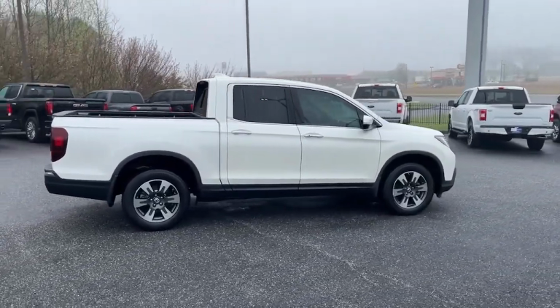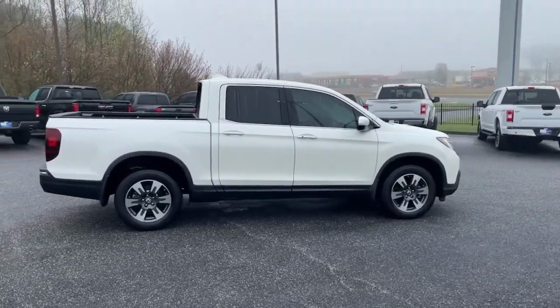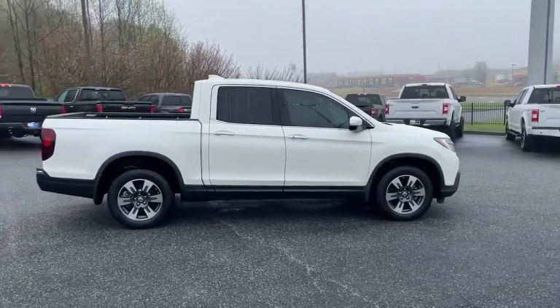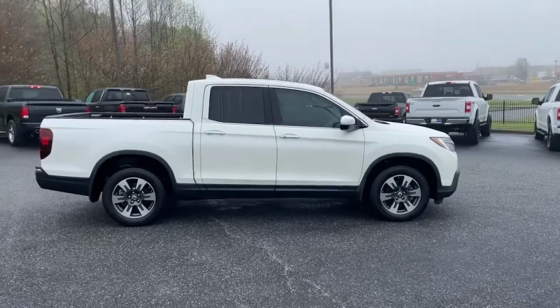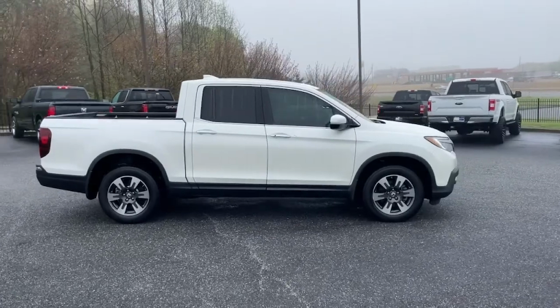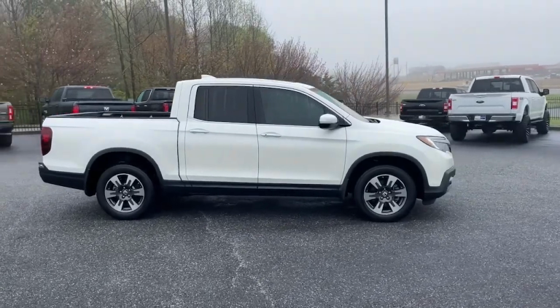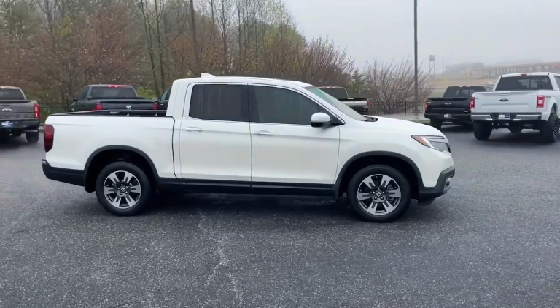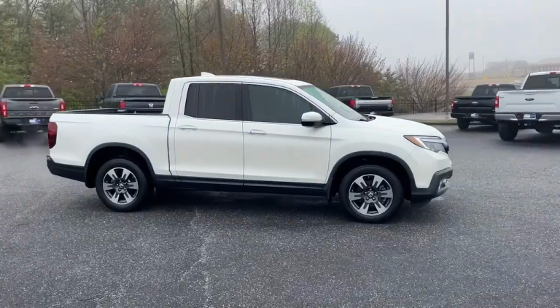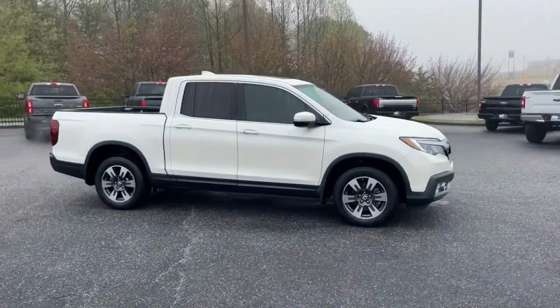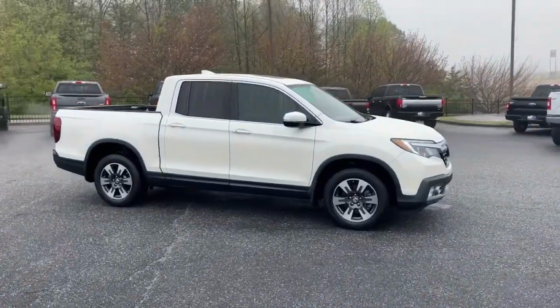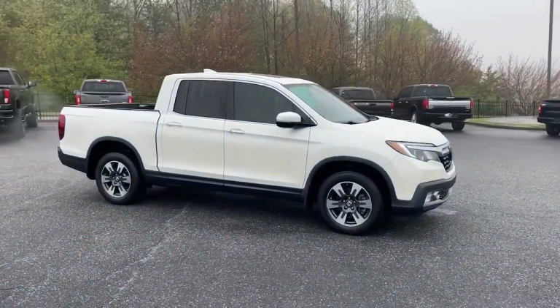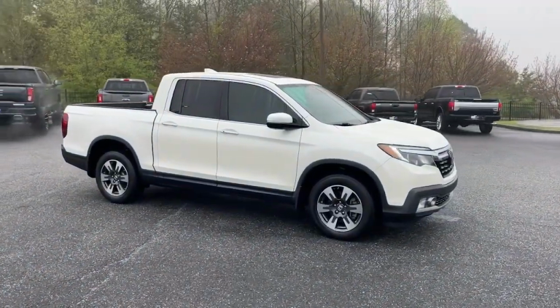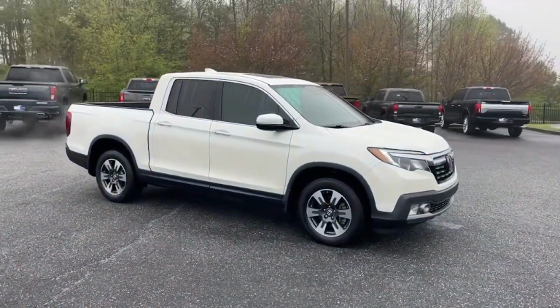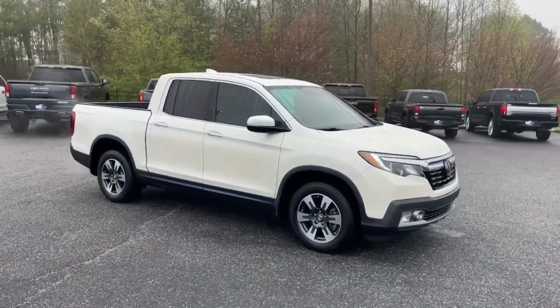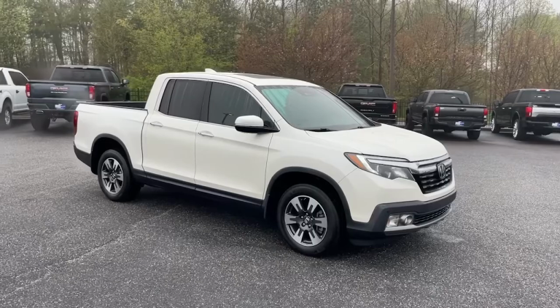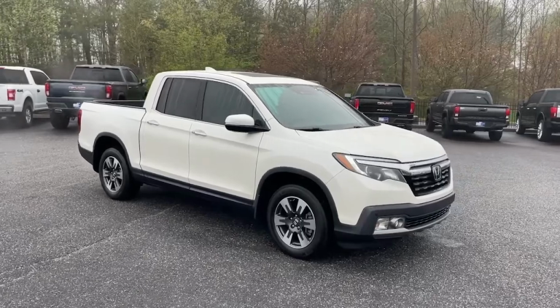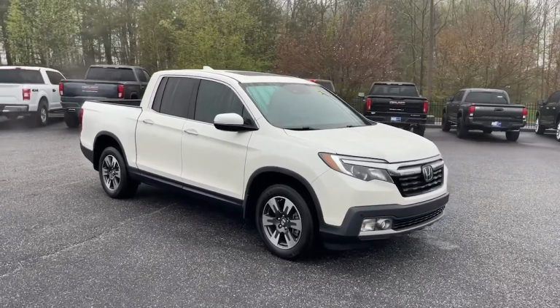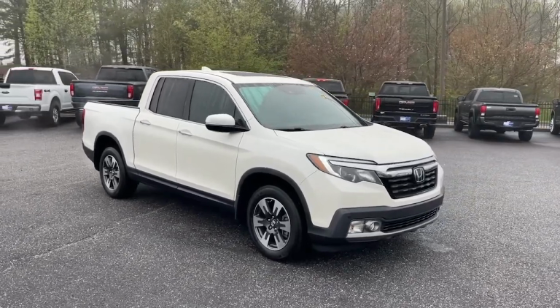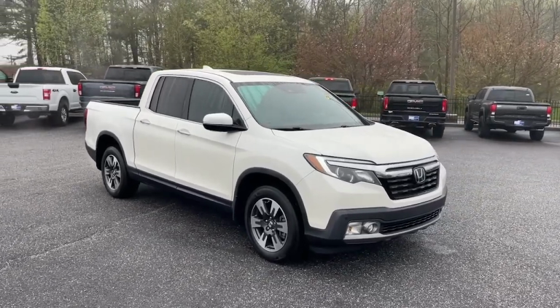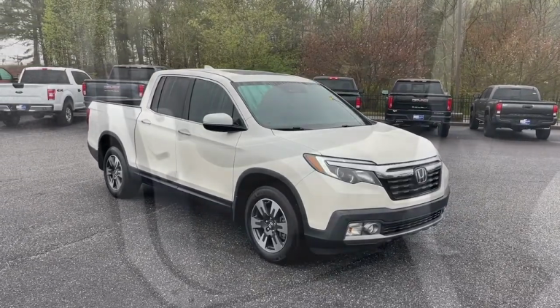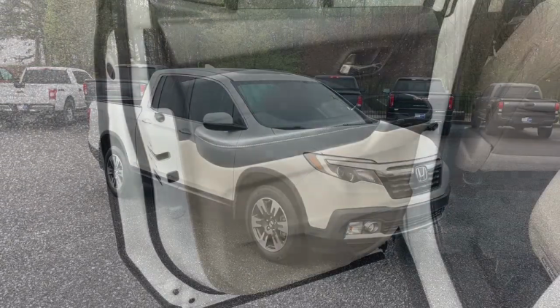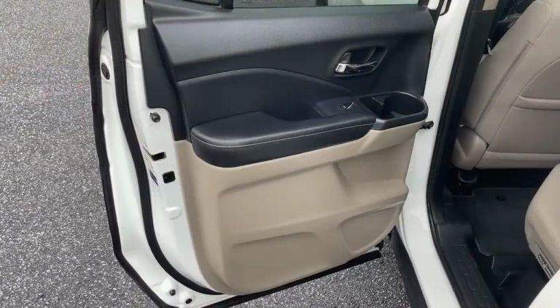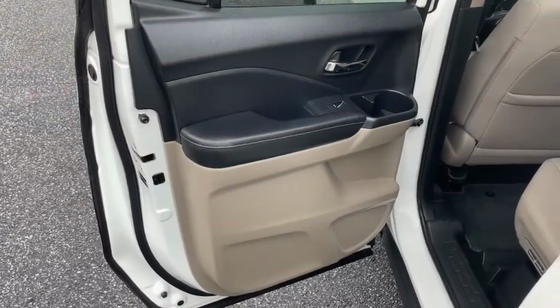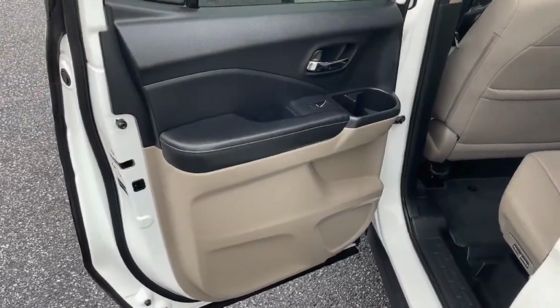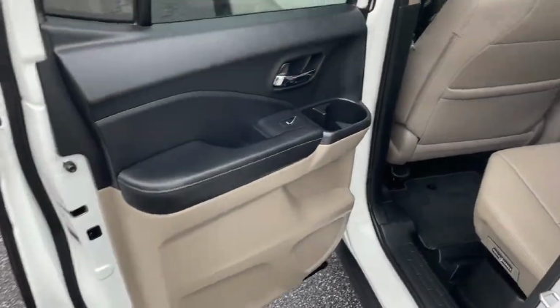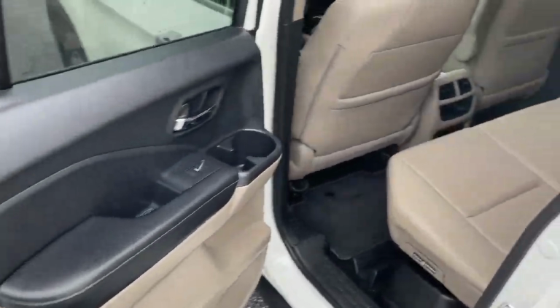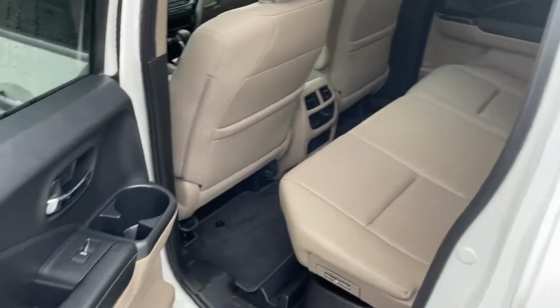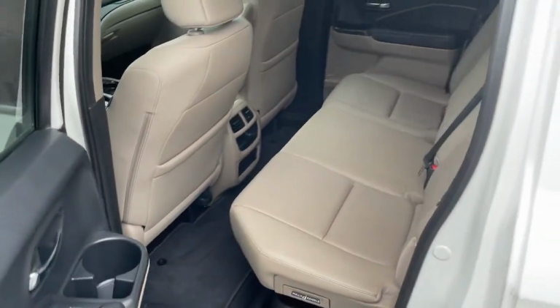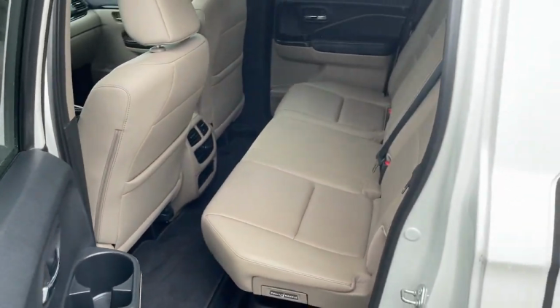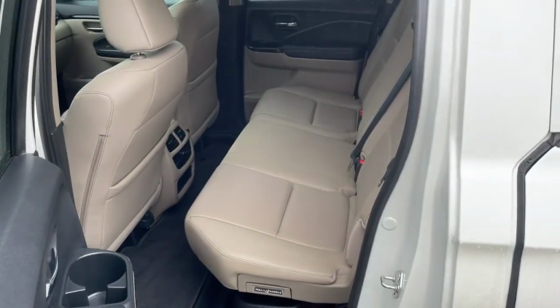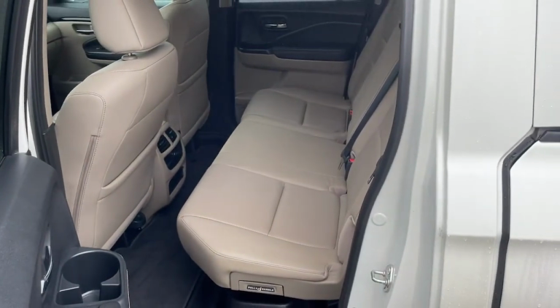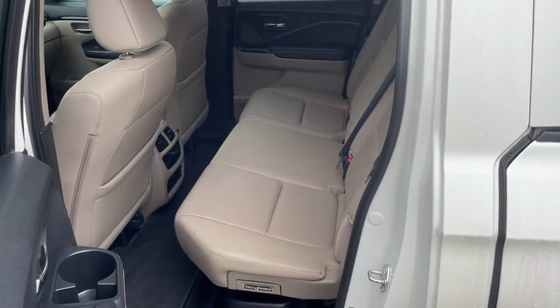Navigation system, keyless entry, sunroof/moonroof, fog lamps, blind spot monitor, electronic stability control, seat memory, intermittent wipers, universal garage door opener, trip computer.